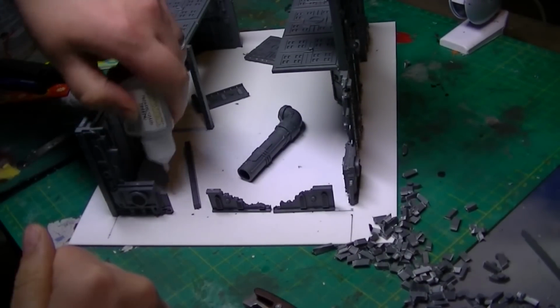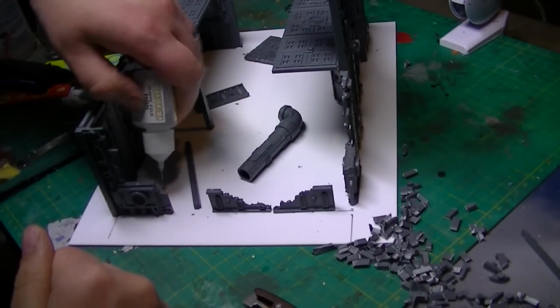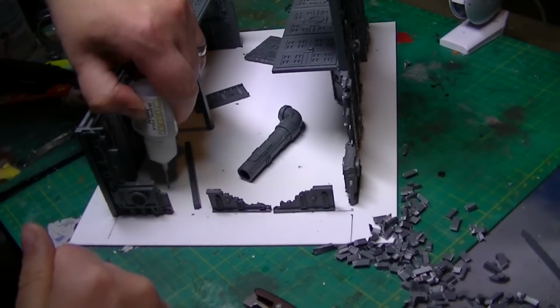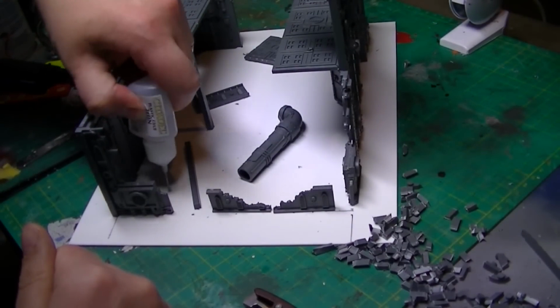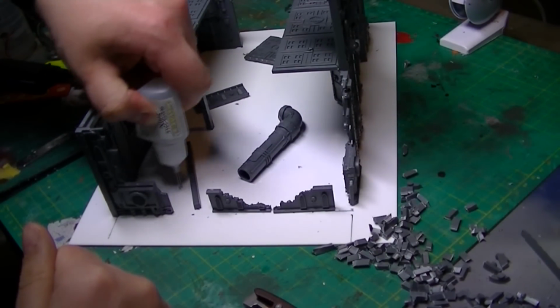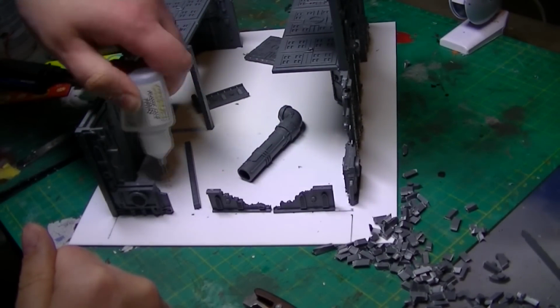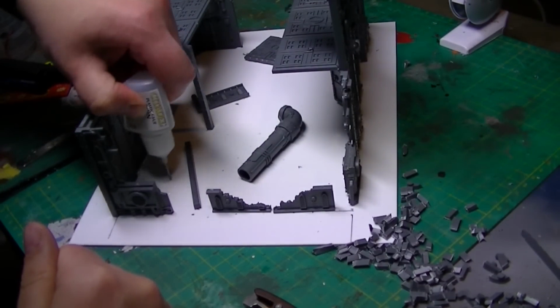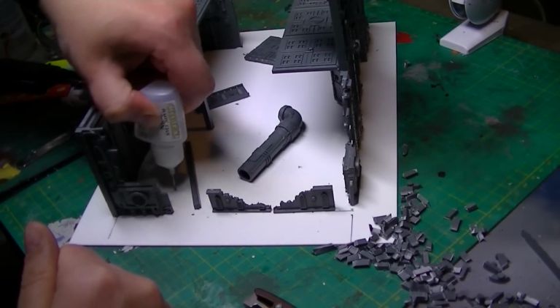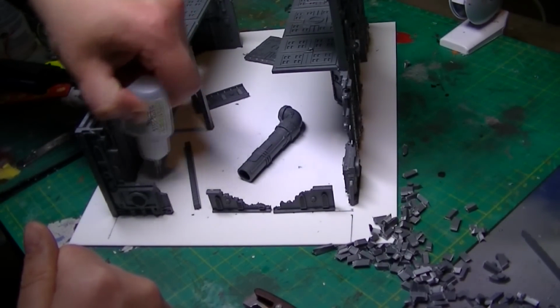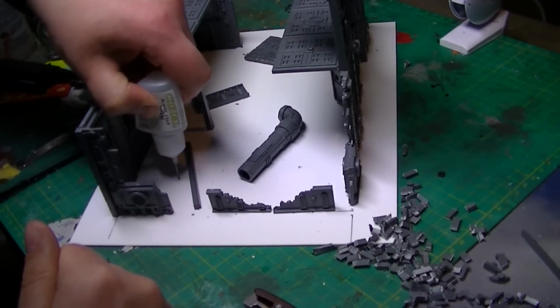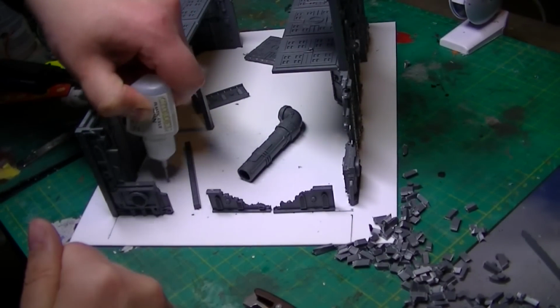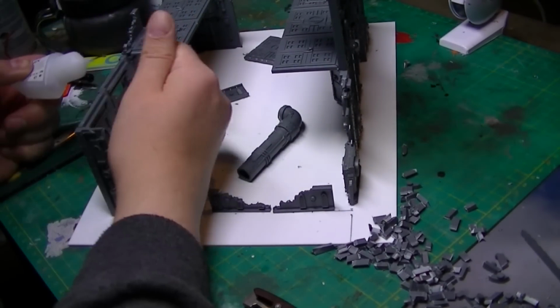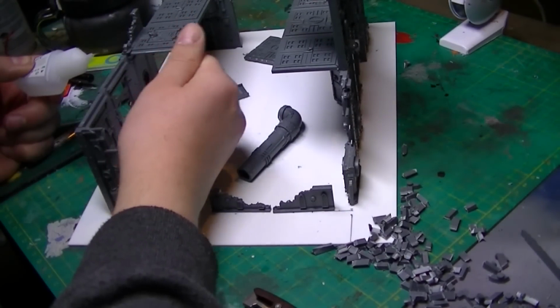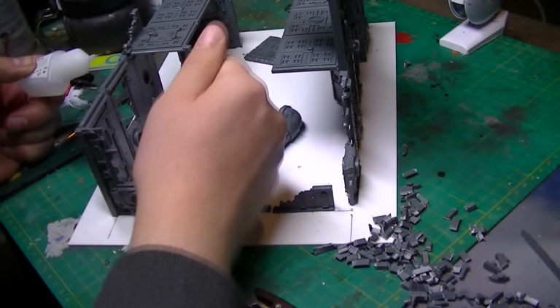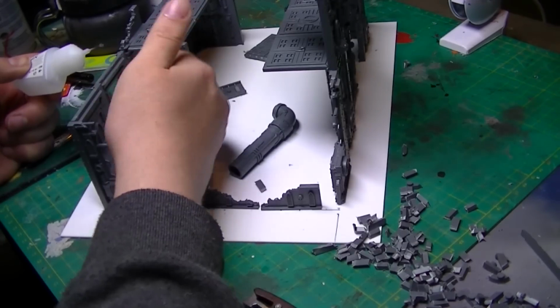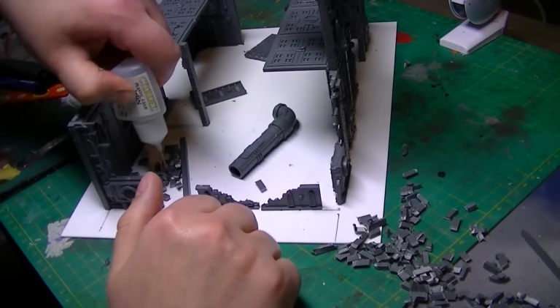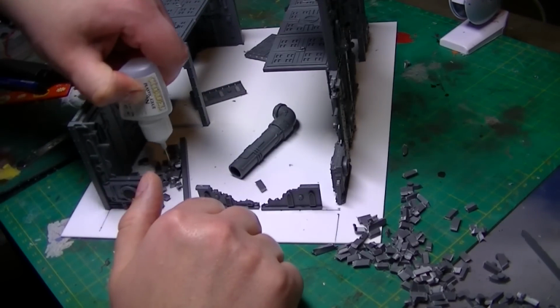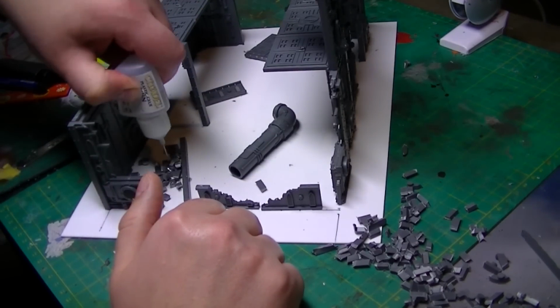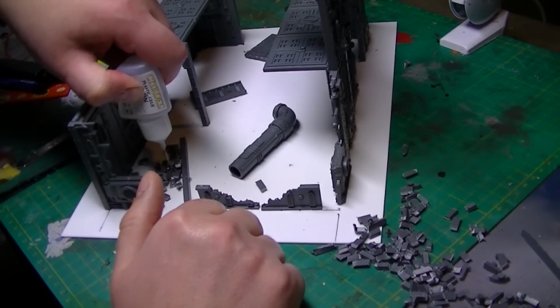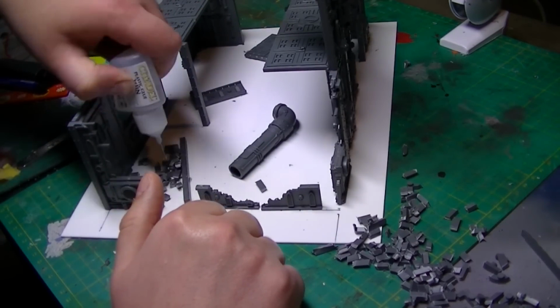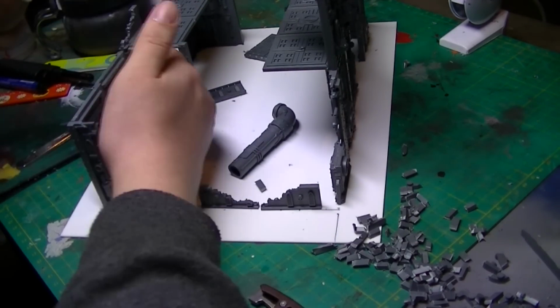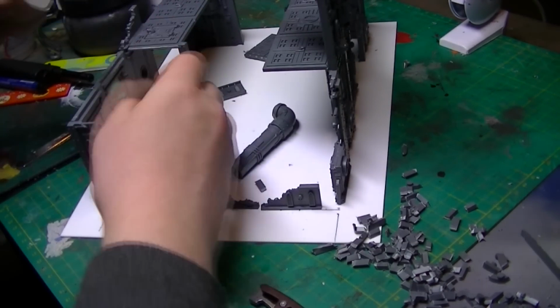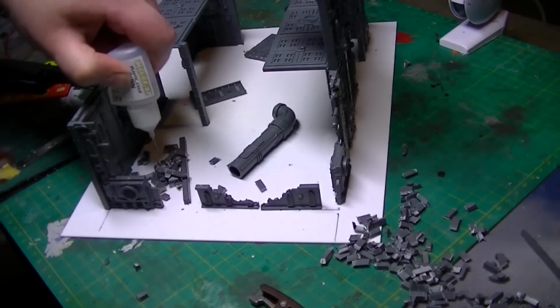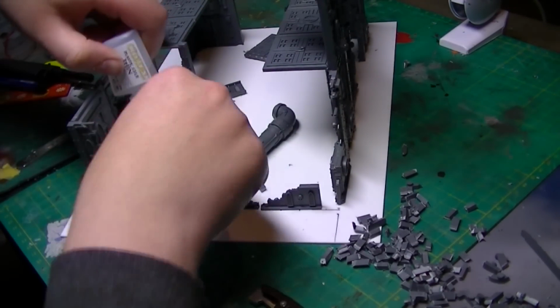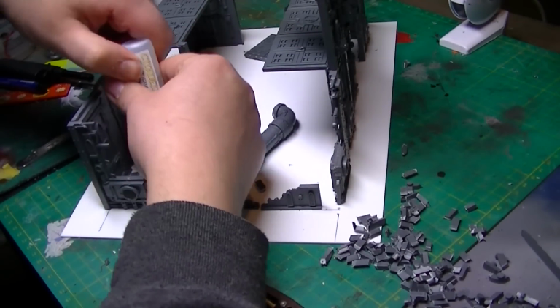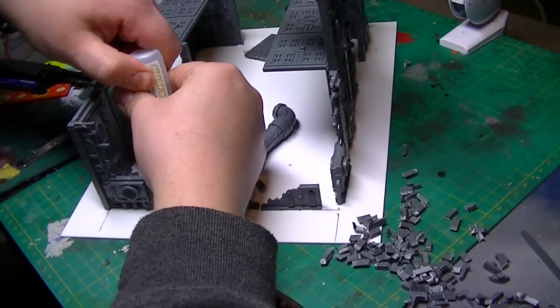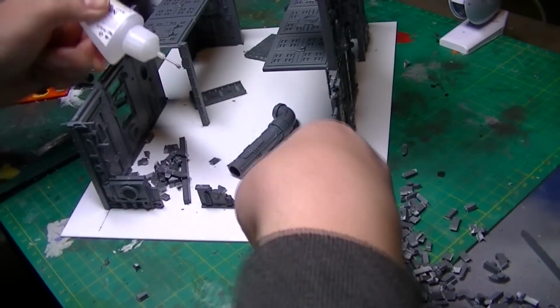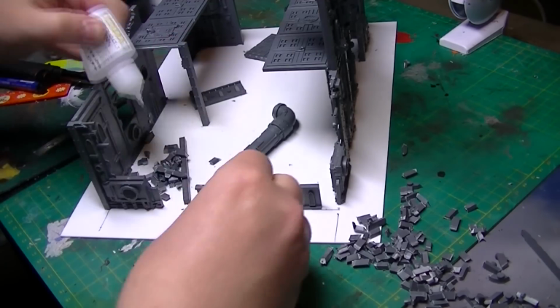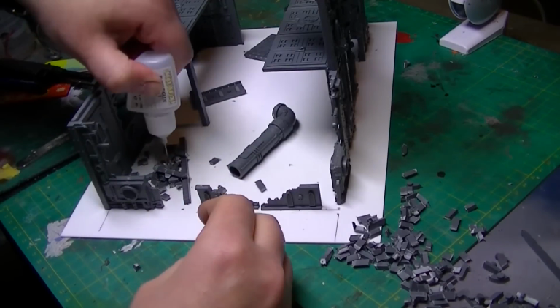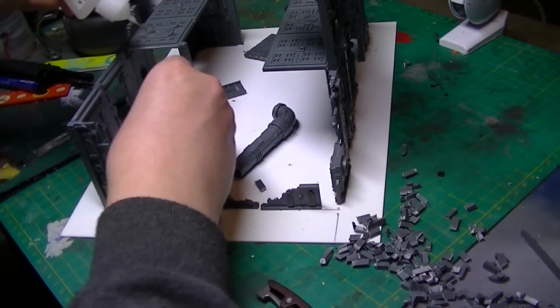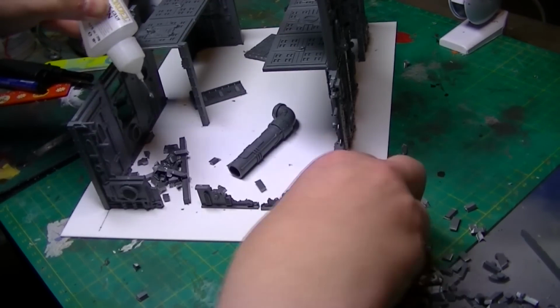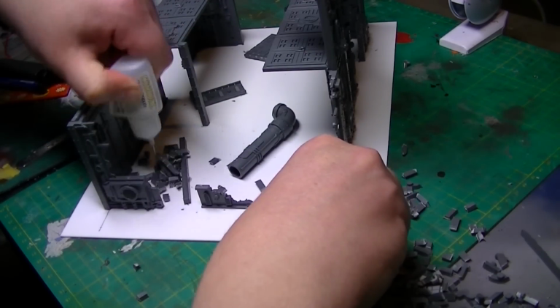I start by adding plastic glue all over the base. I then add bits of debris and rubble and add more plastic glue on top of that, building it up layer after layer until I'm happy with the result.